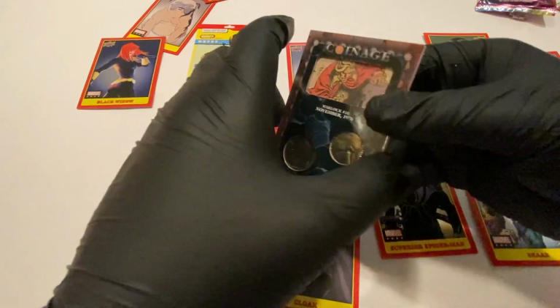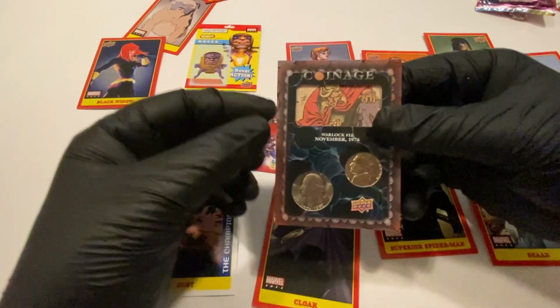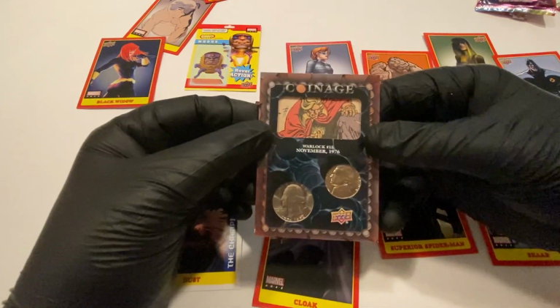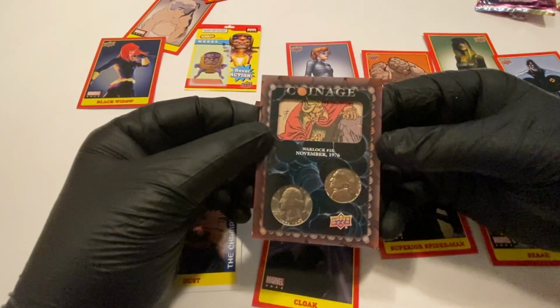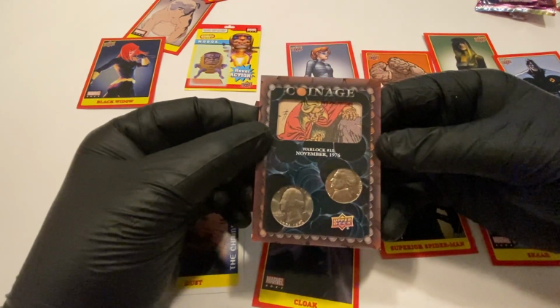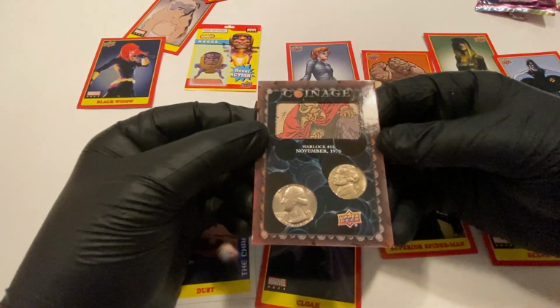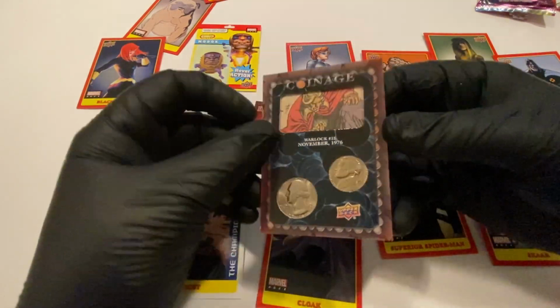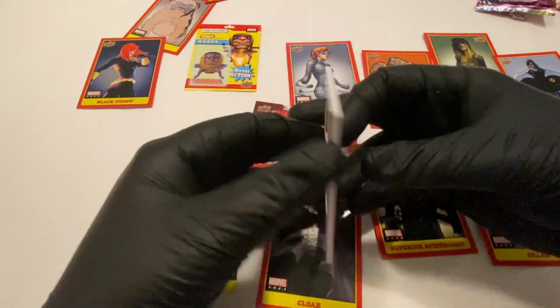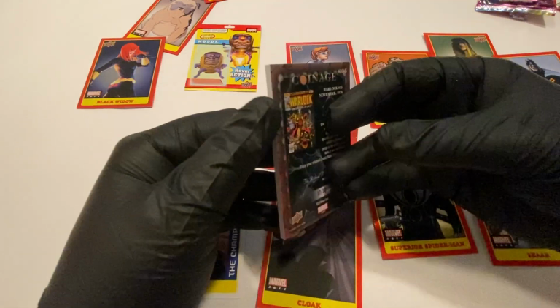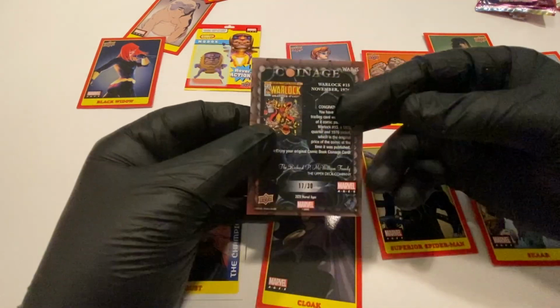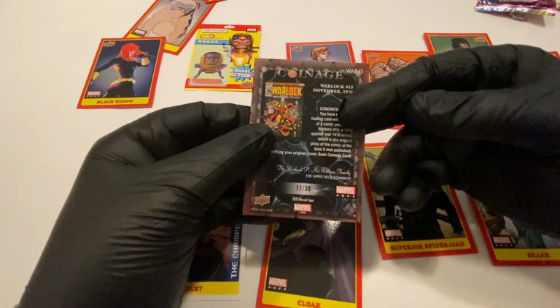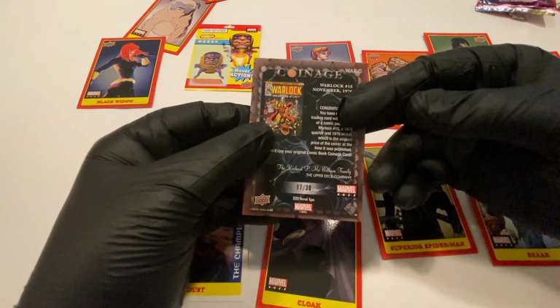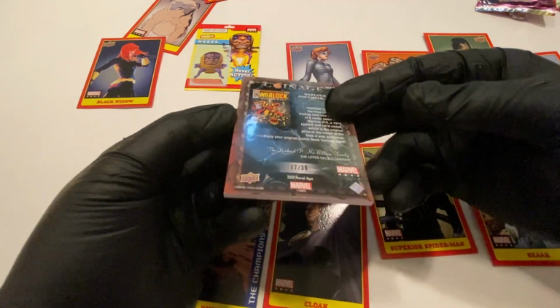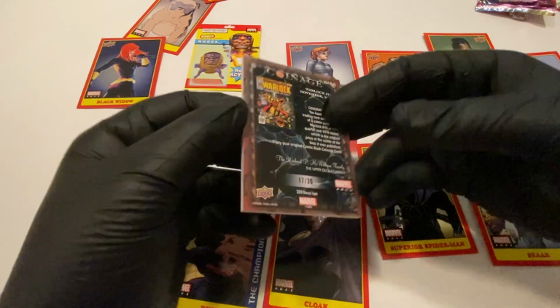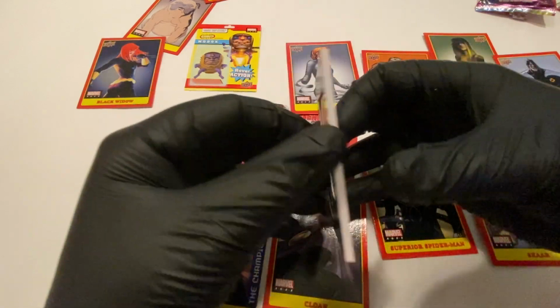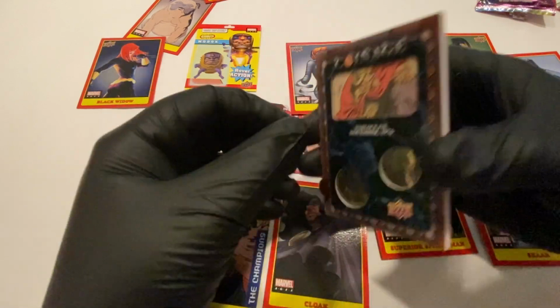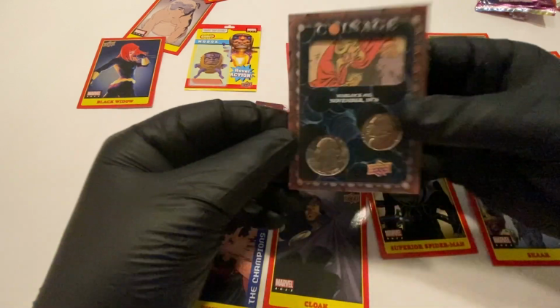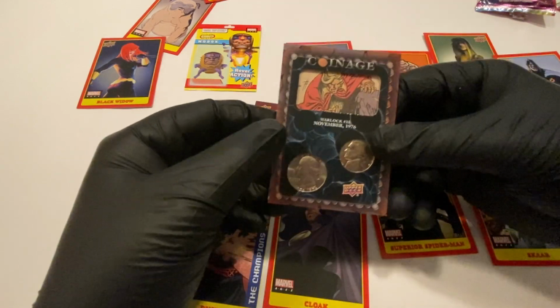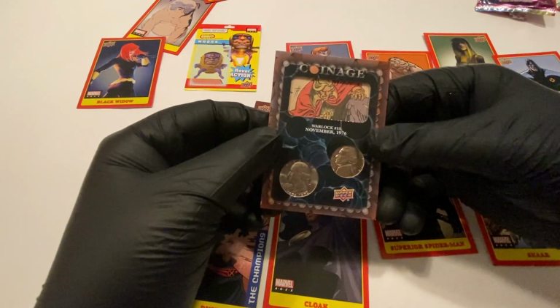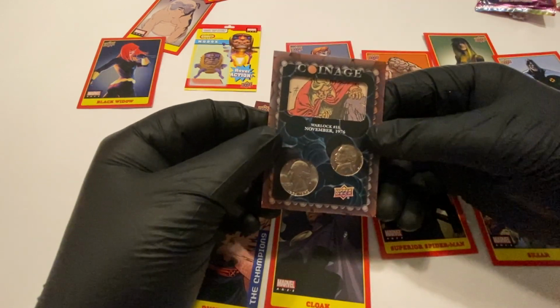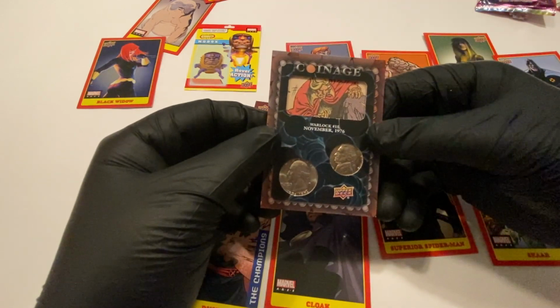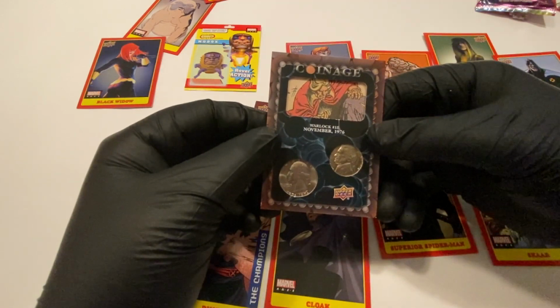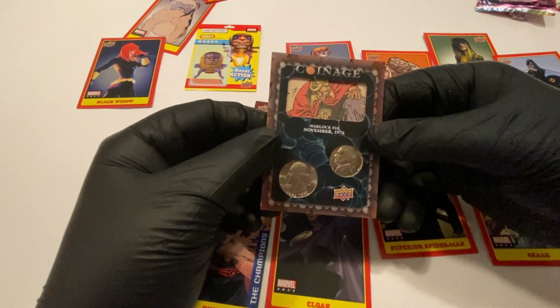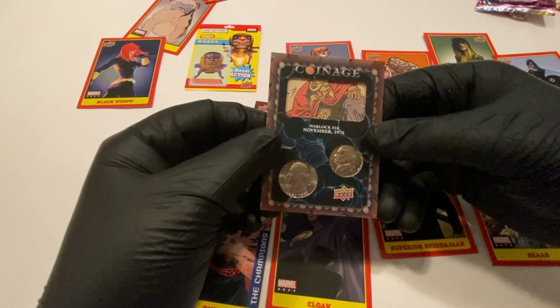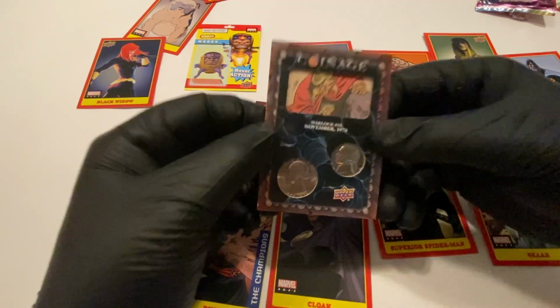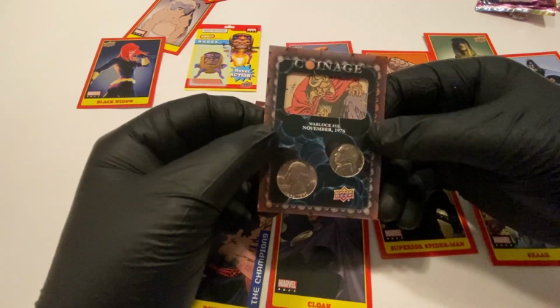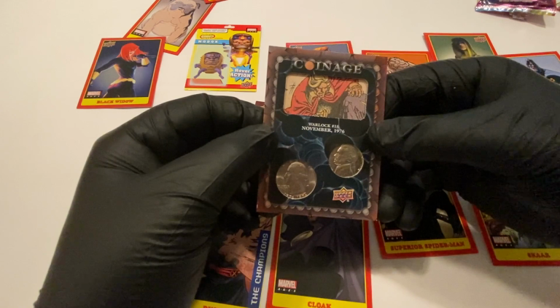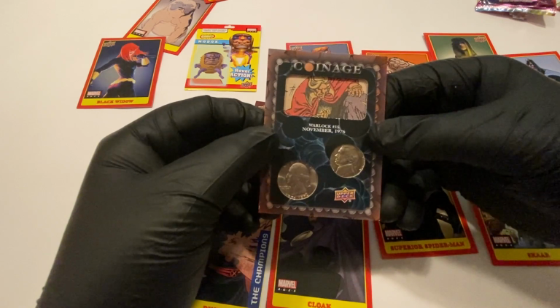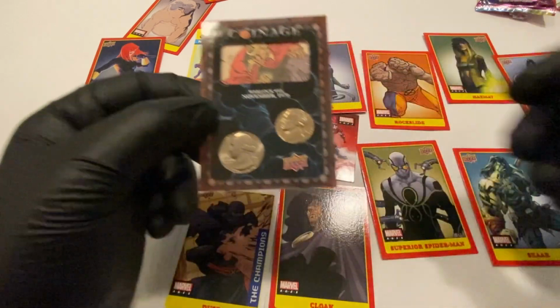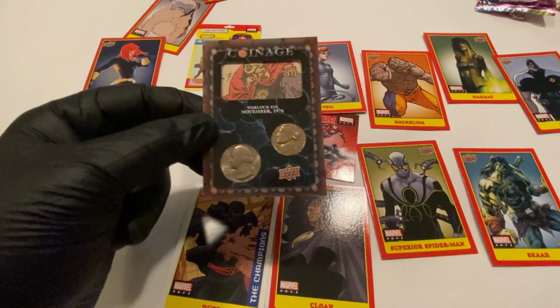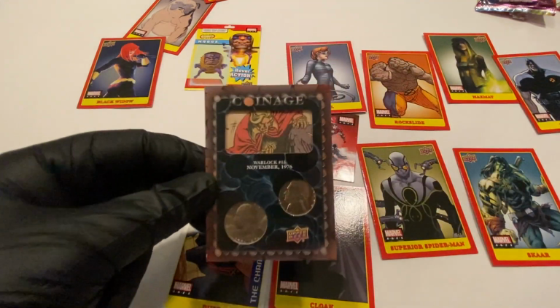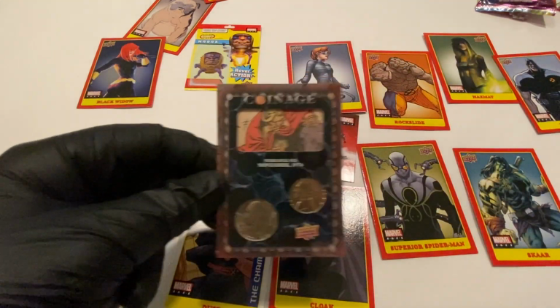Anyway, I got this awesome coinage card, I am very excited. This box has gone from pretty cool to awesome, and there's still four packs left — we'll see what the next packs have.